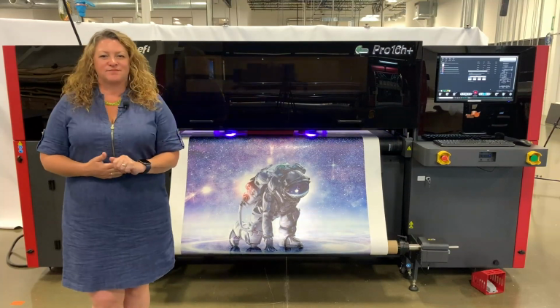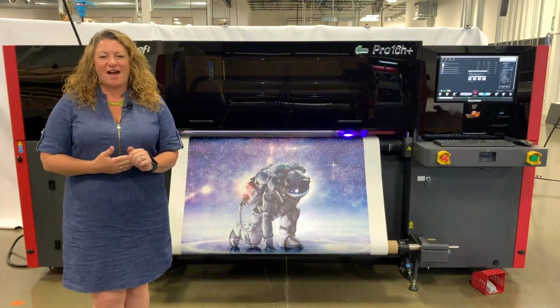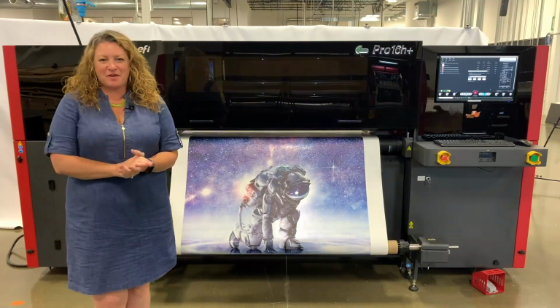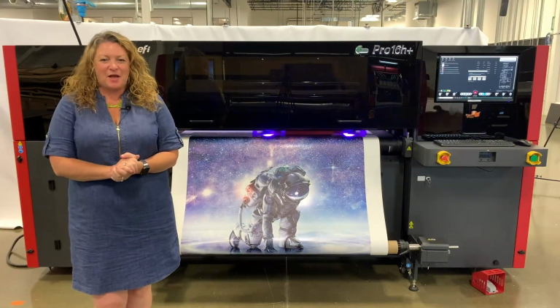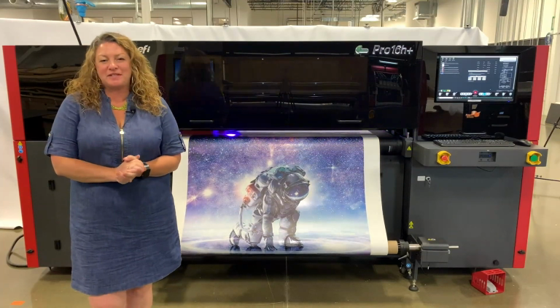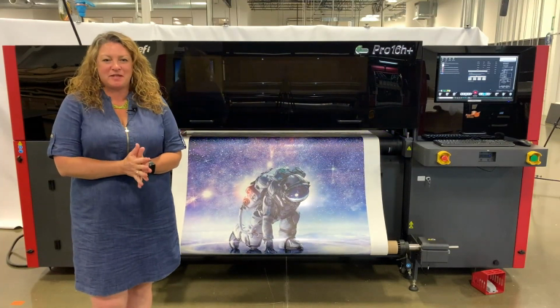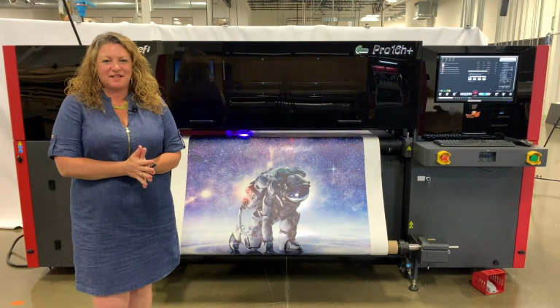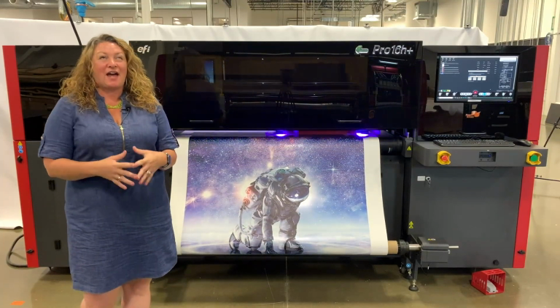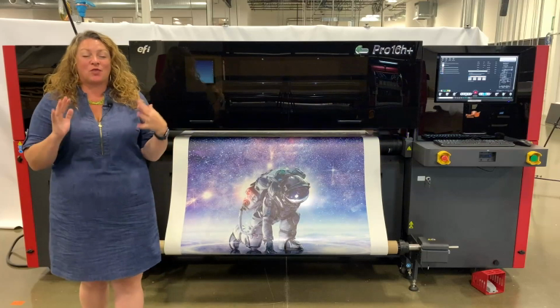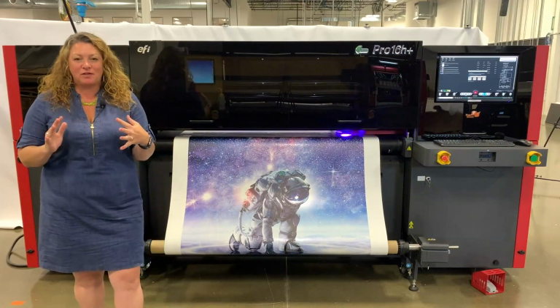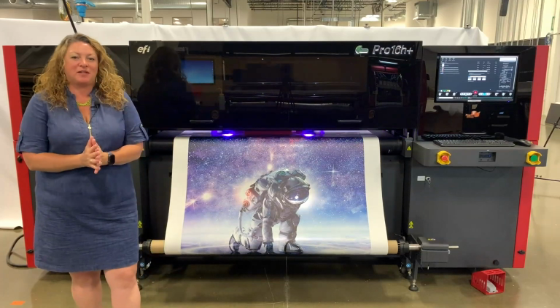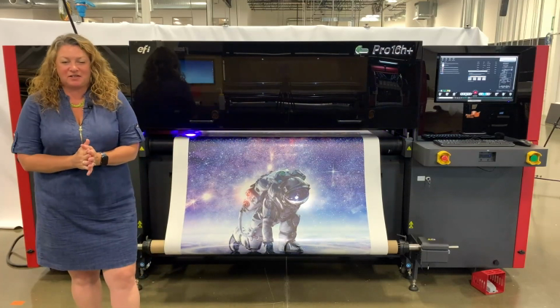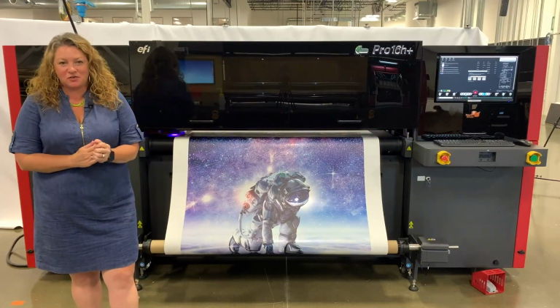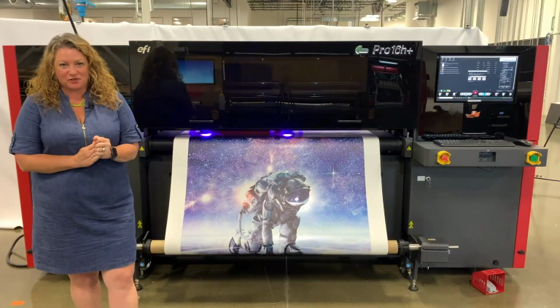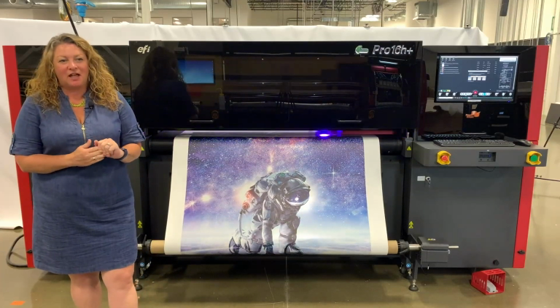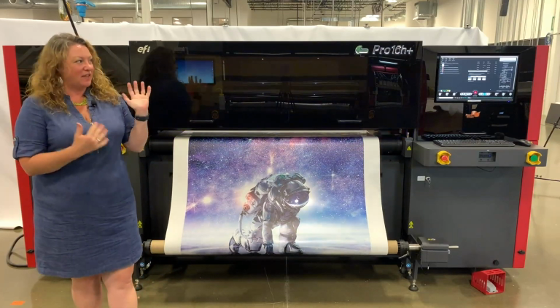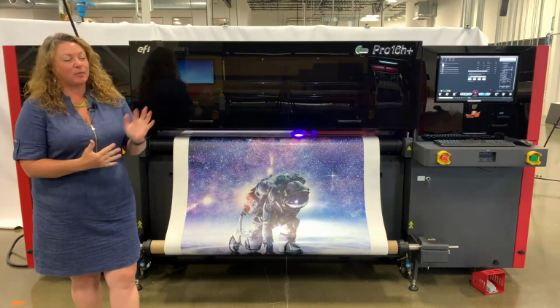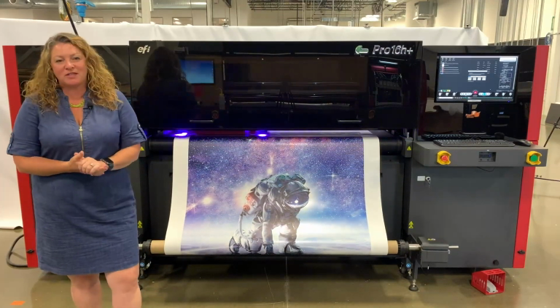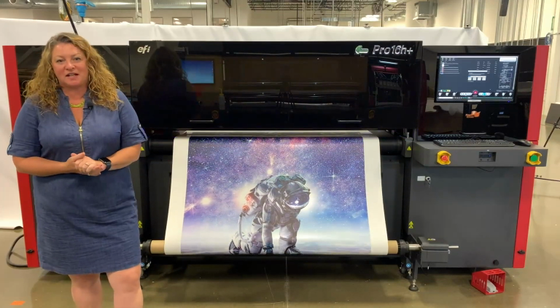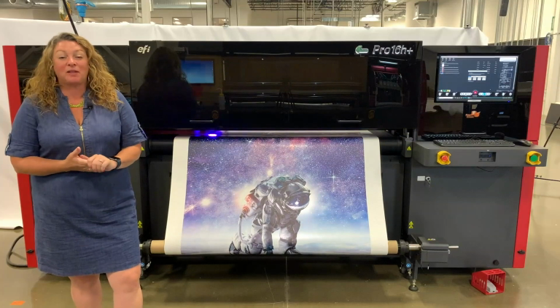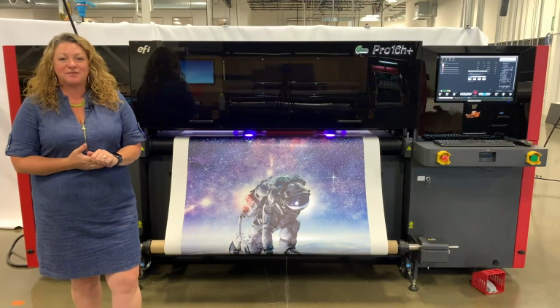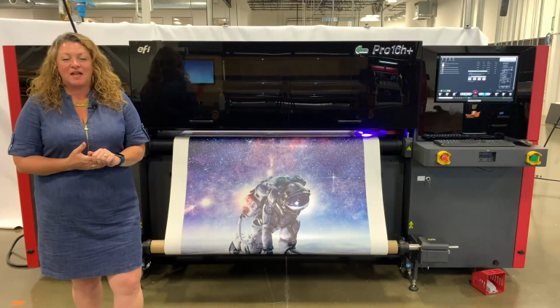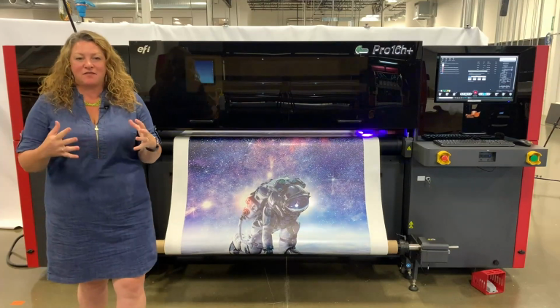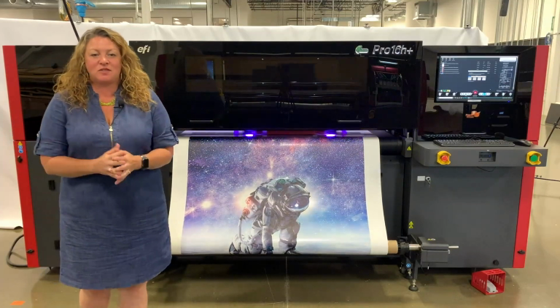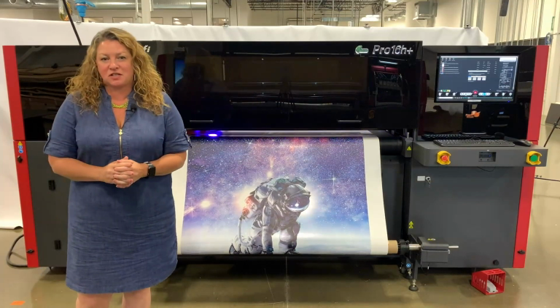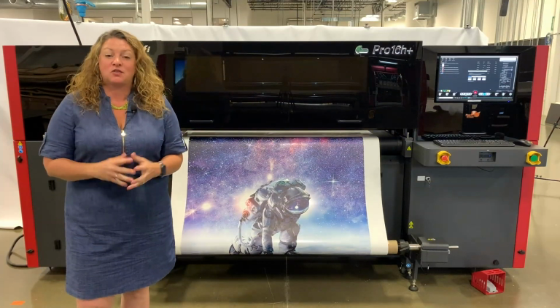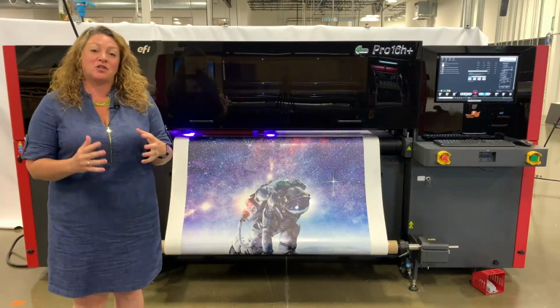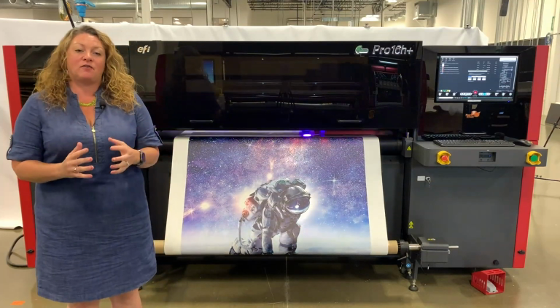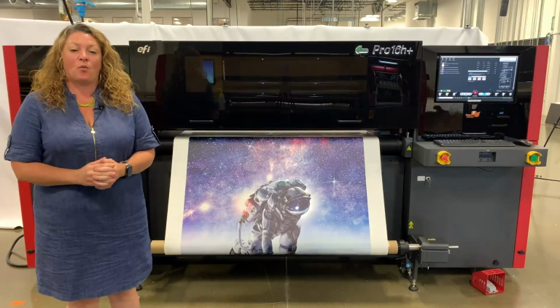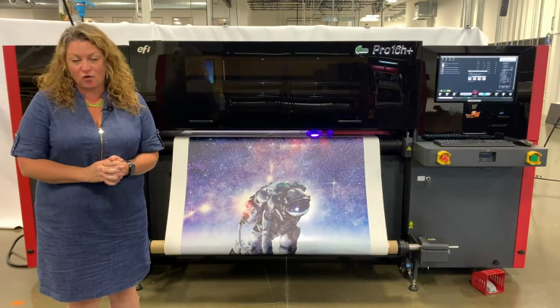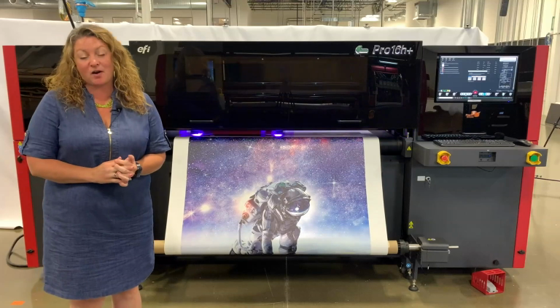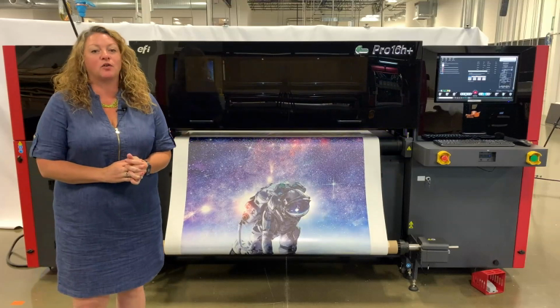Hi everyone, my name is Tiffany Bisson and I am thrilled to be here to introduce you to the EFI Pro 16H Plus. It's EFI's newest addition to the production level wide format product portfolio.